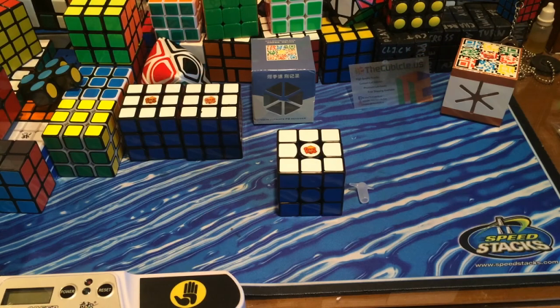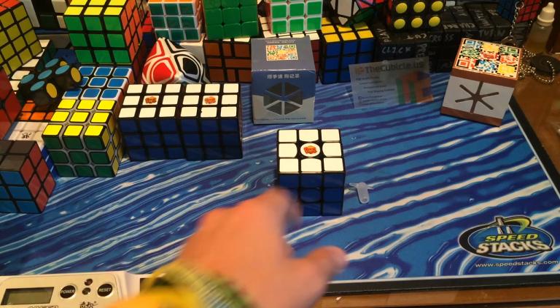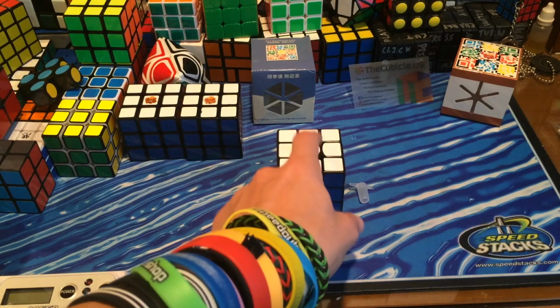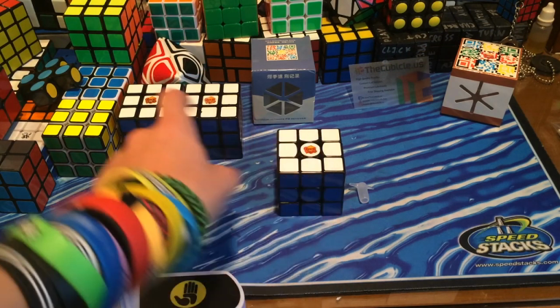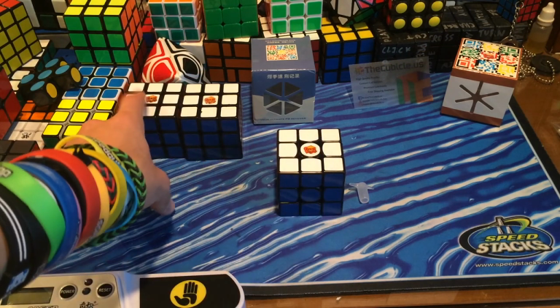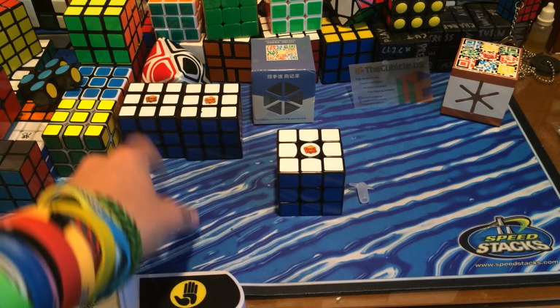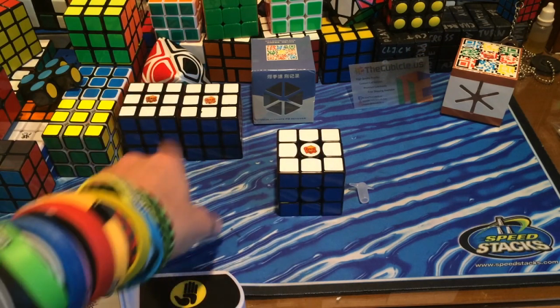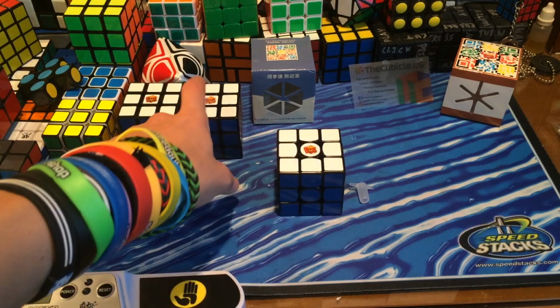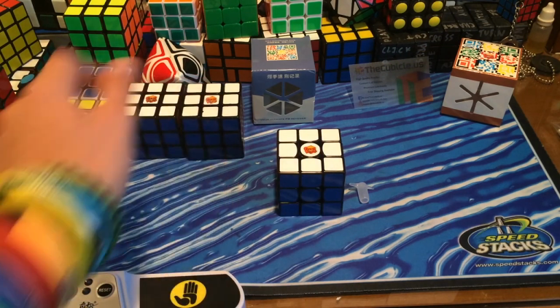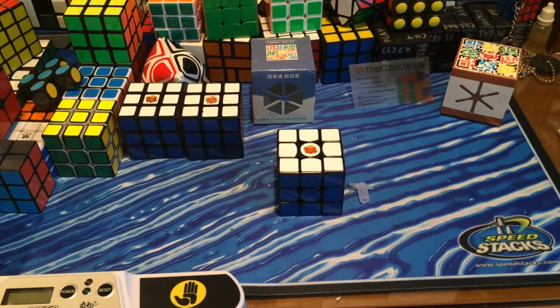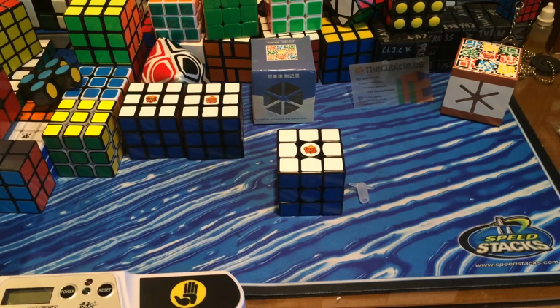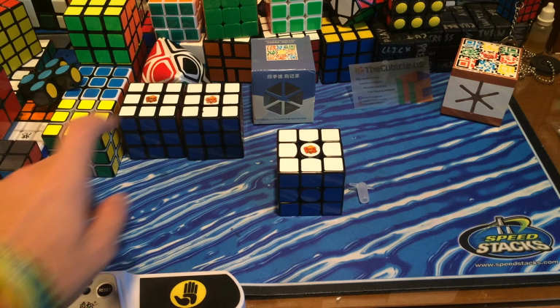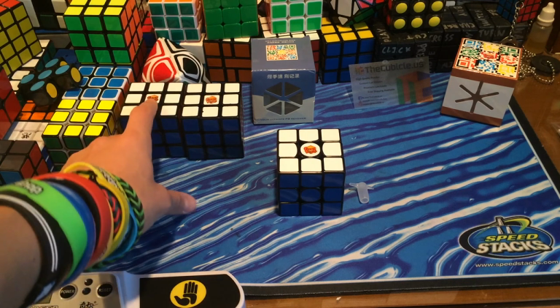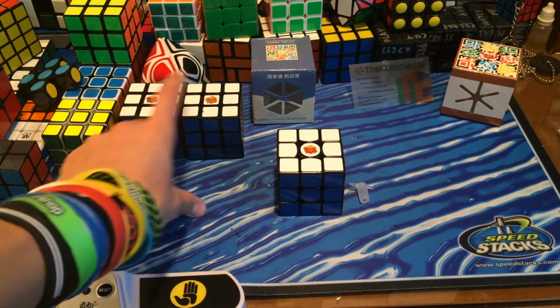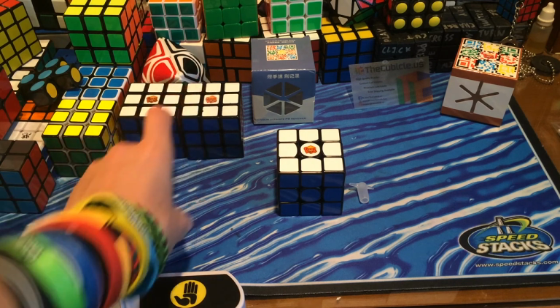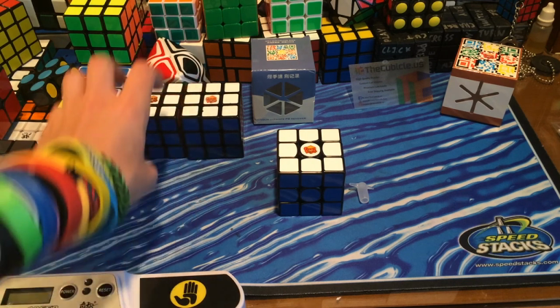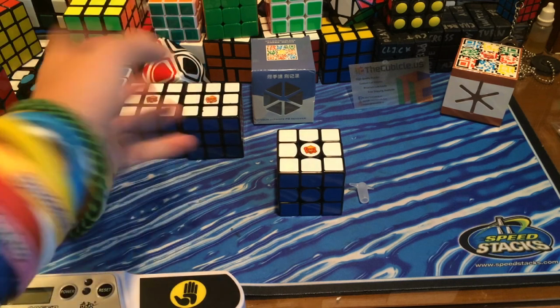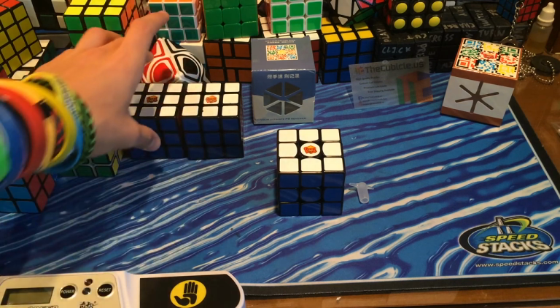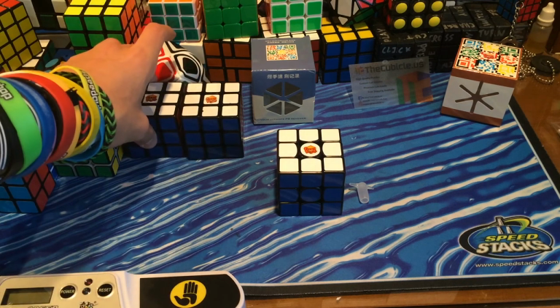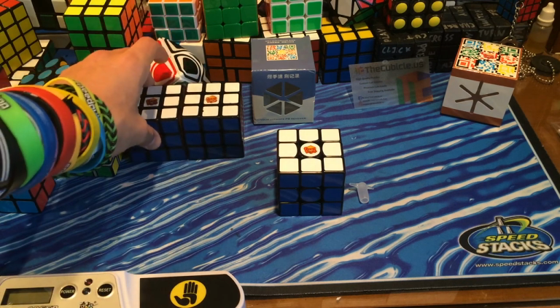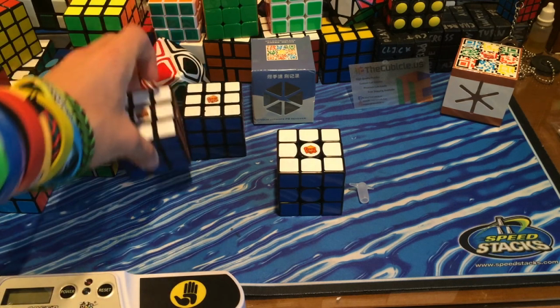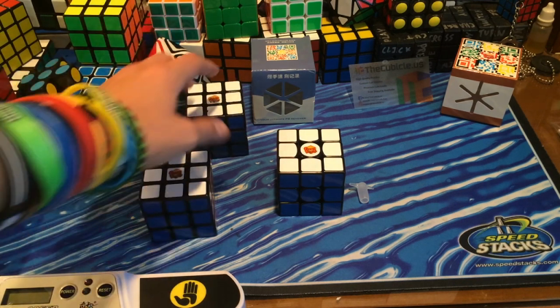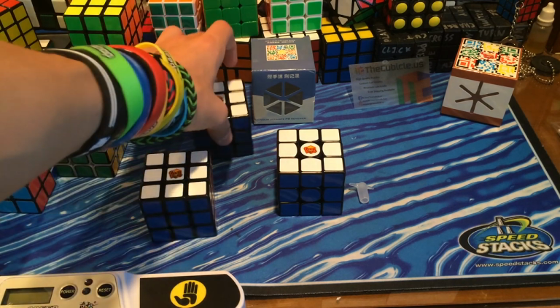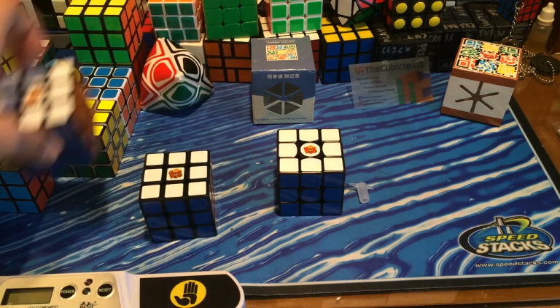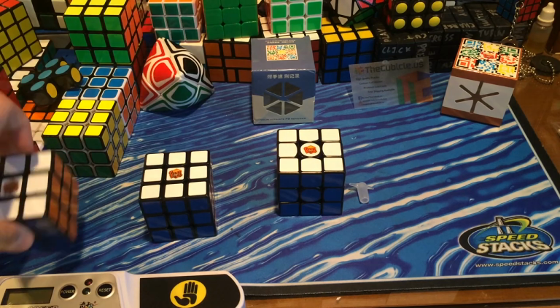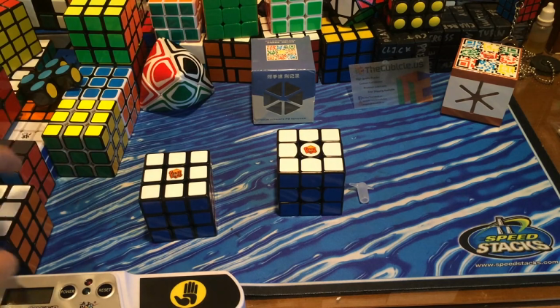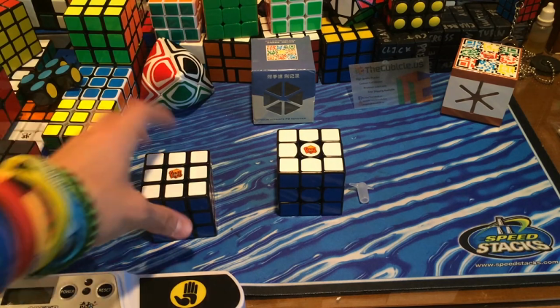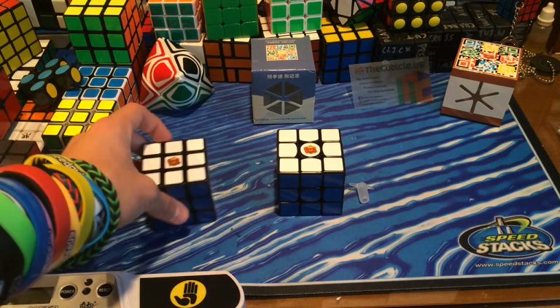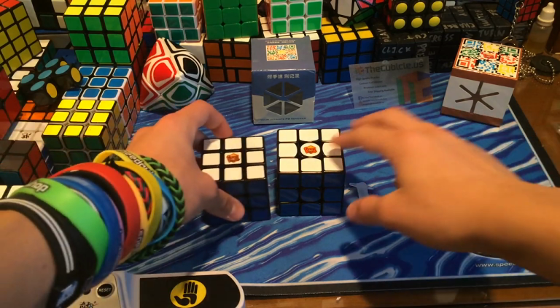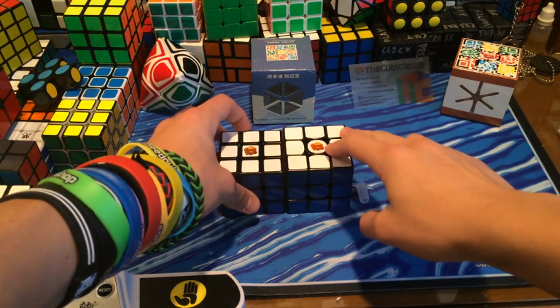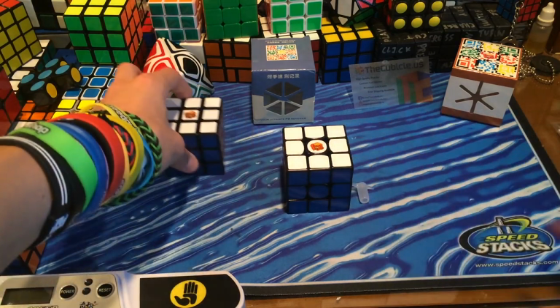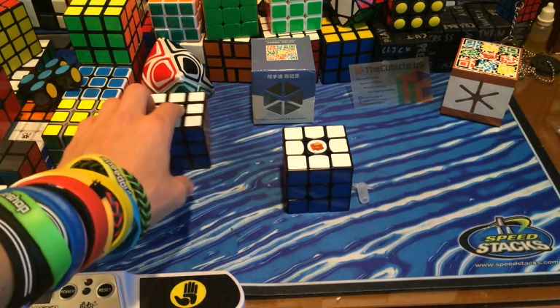Throughout this review, I'll be comparing this with the V2 — and a little bit of the V1, because the V2 is simply the V1, just a little bit faster and a little bit smoother. So I'm actually just going to take the V1 out and be comparing these two throughout the review.